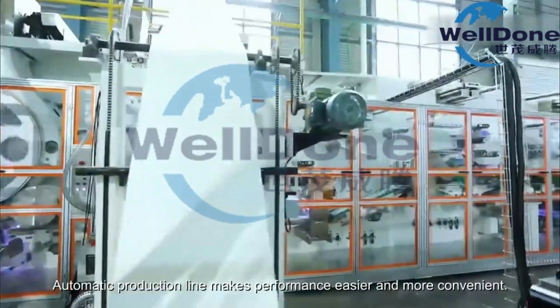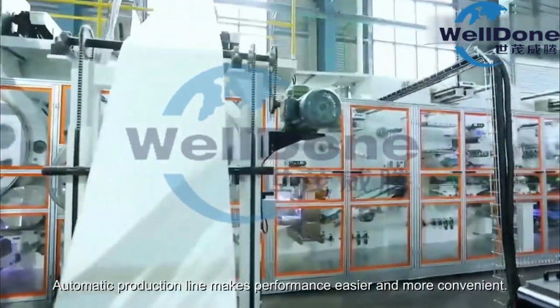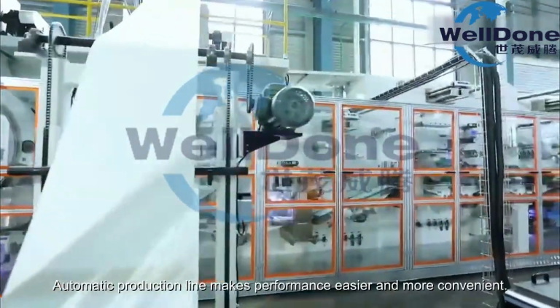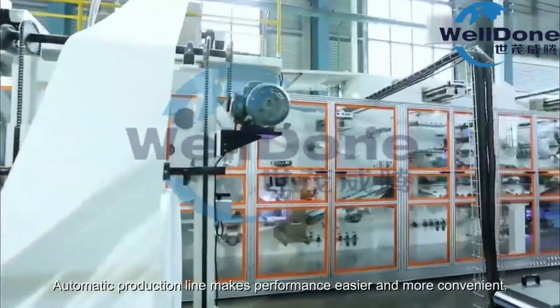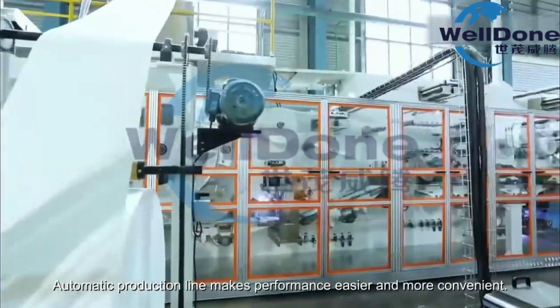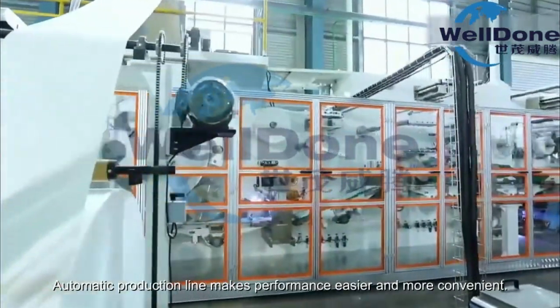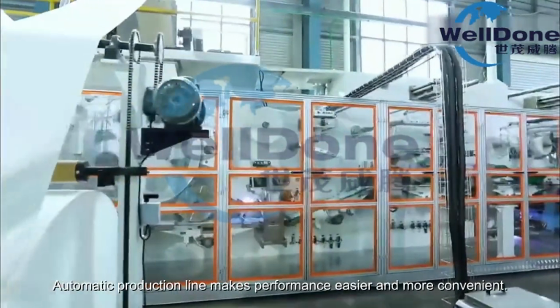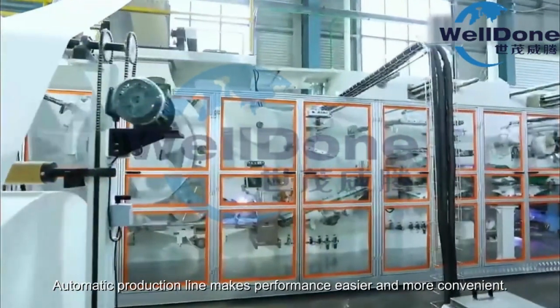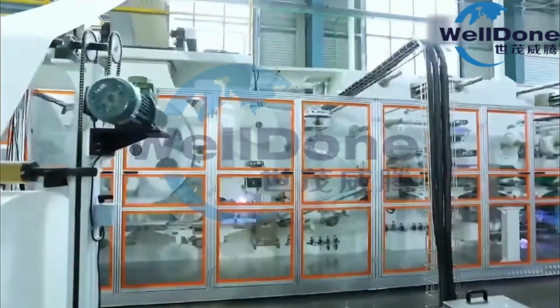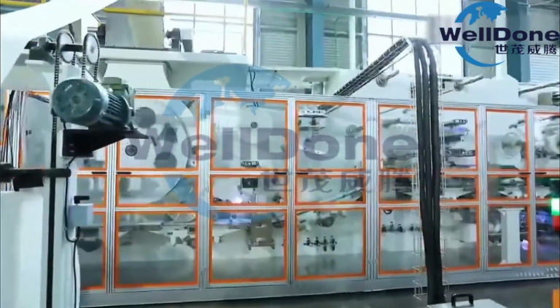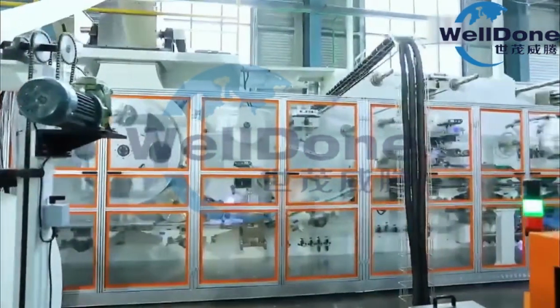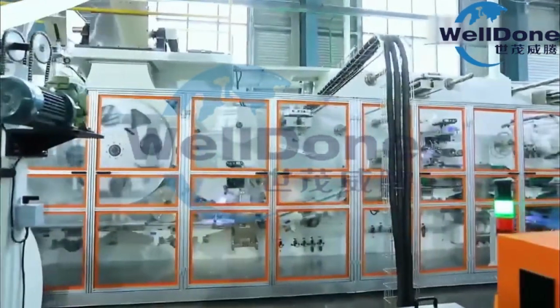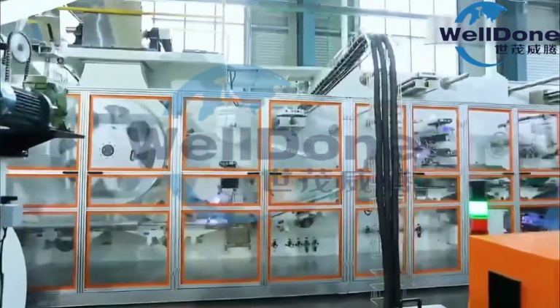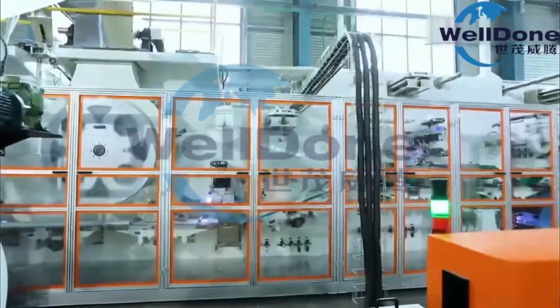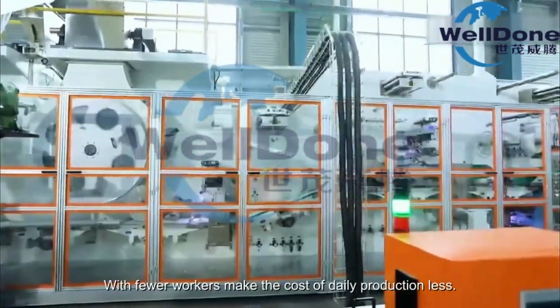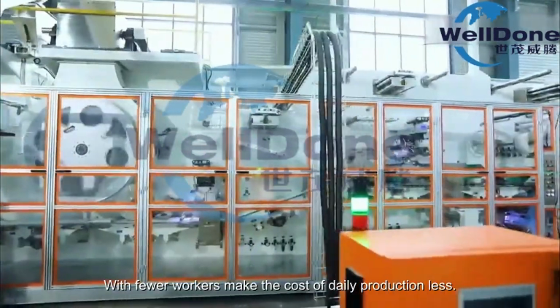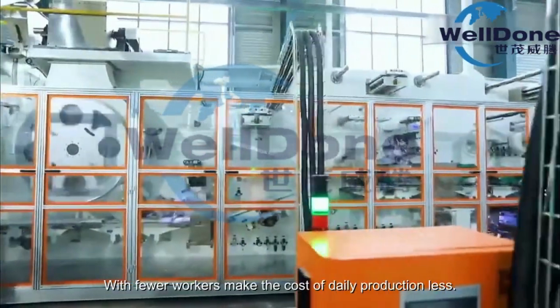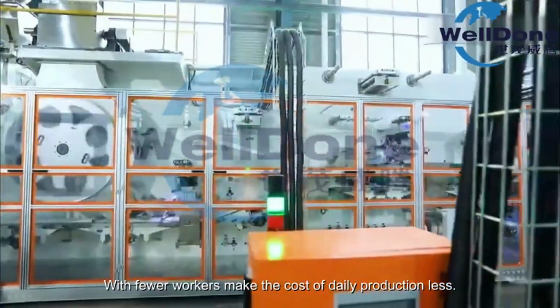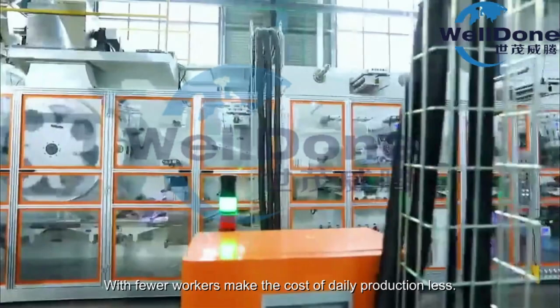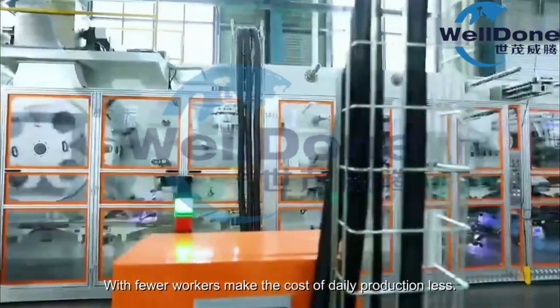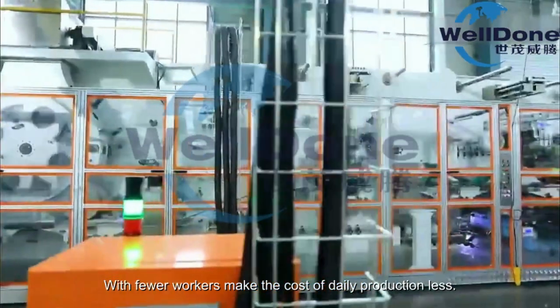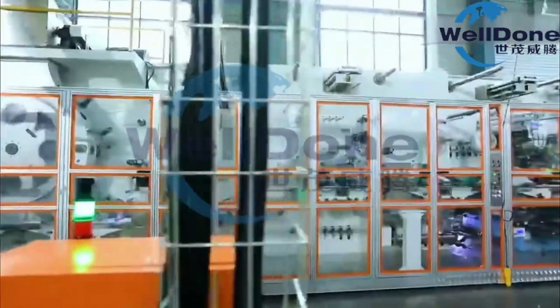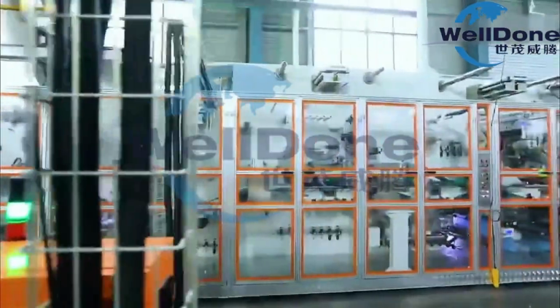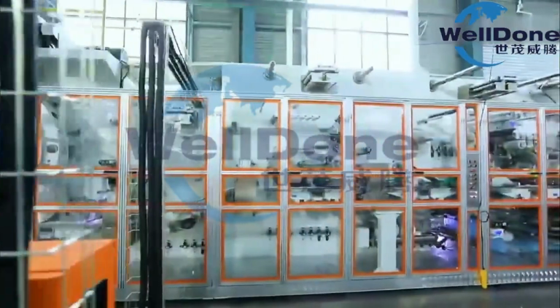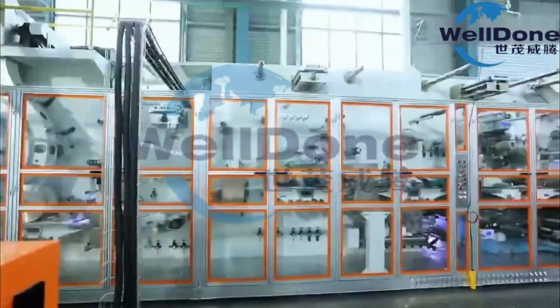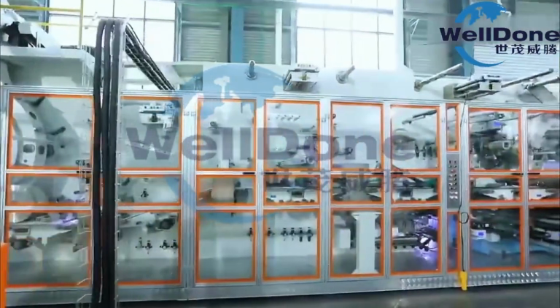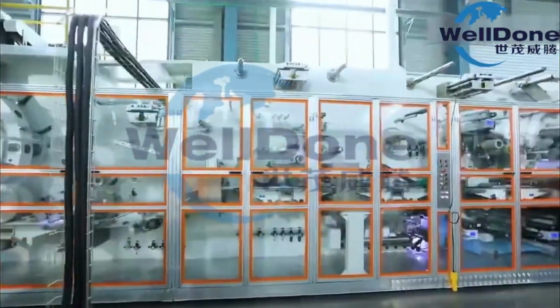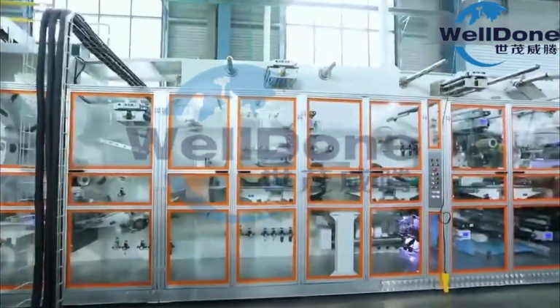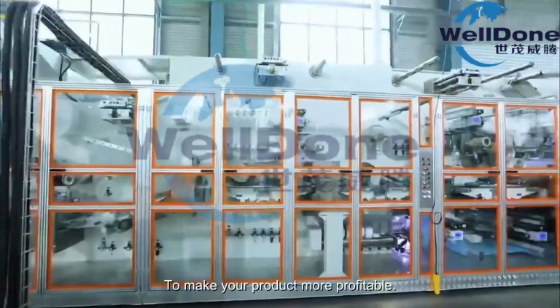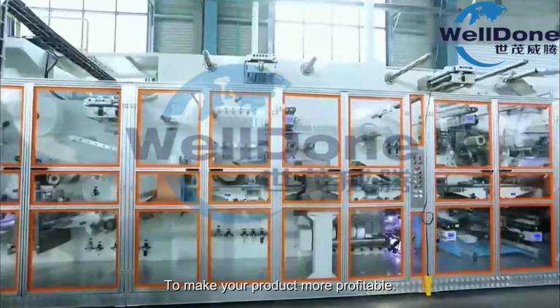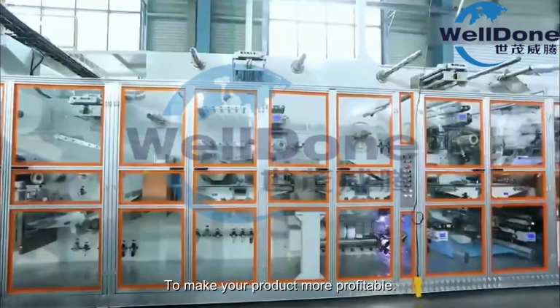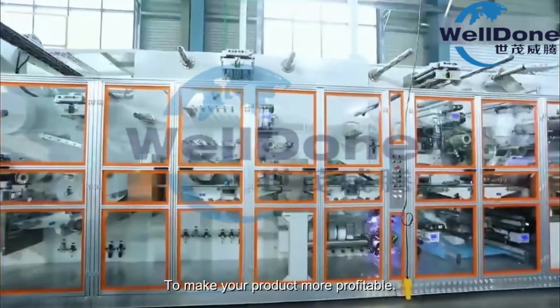Automatic production line makes performance easier and more convenient. With fewer workers, the cost of daily production is less, making your product more profitable.